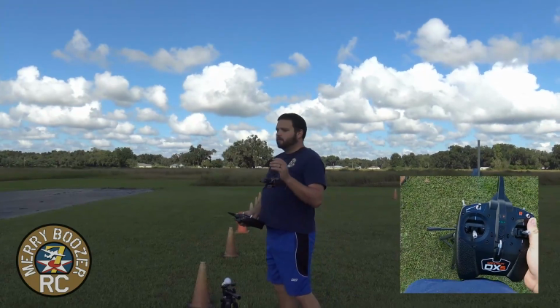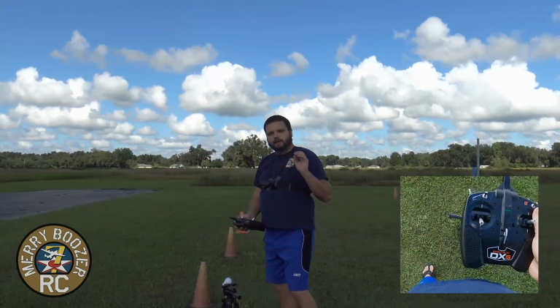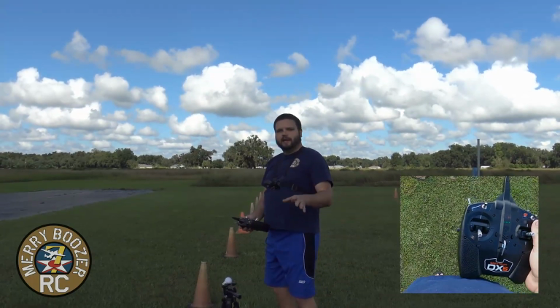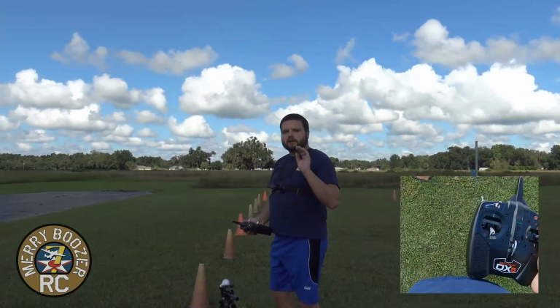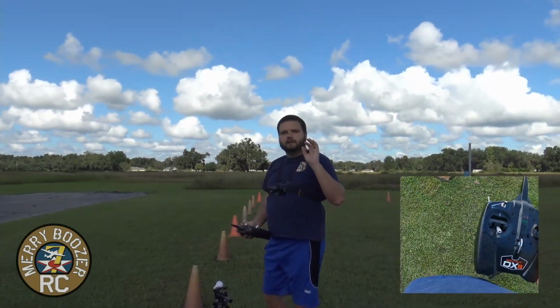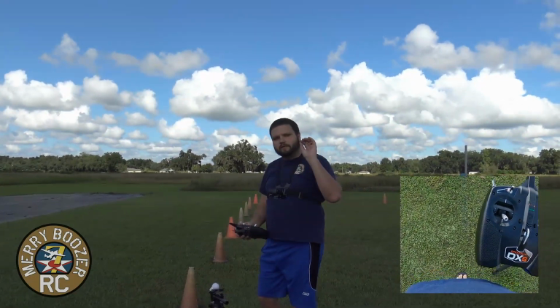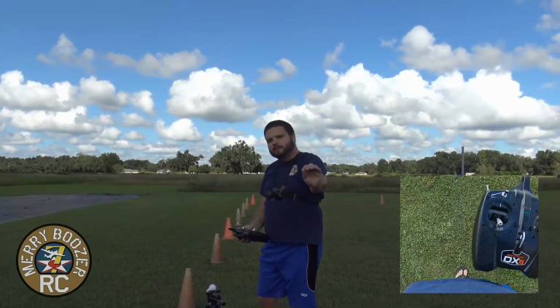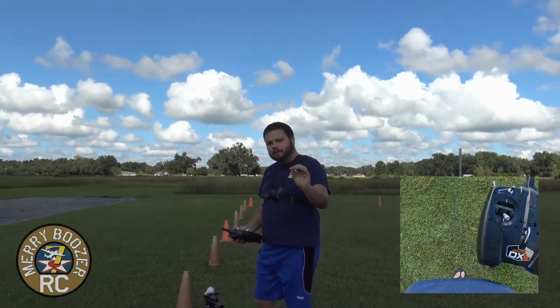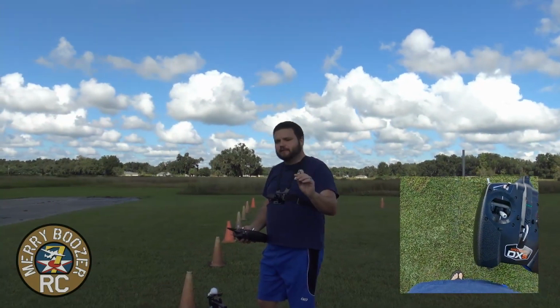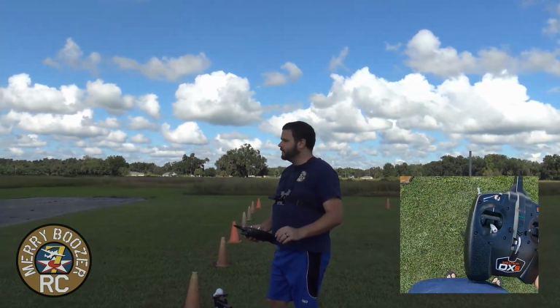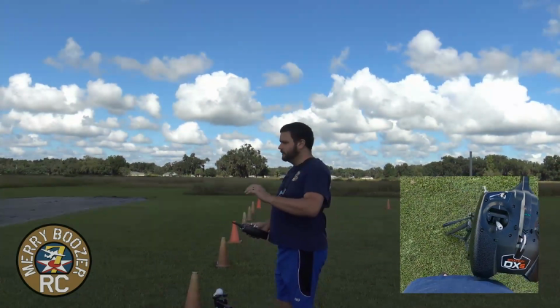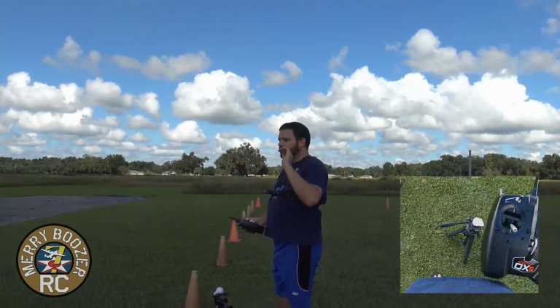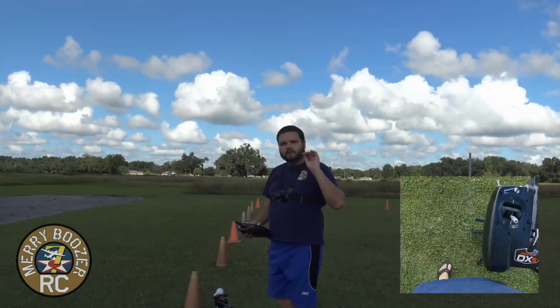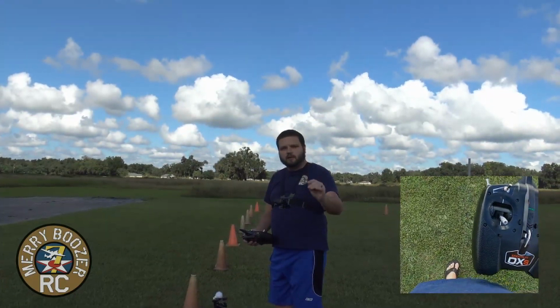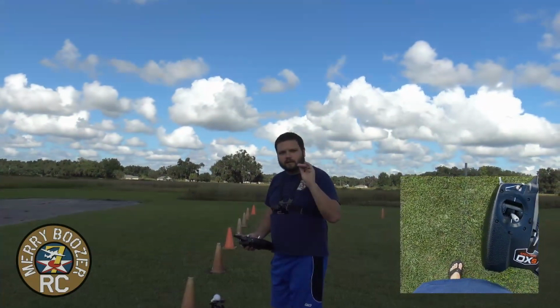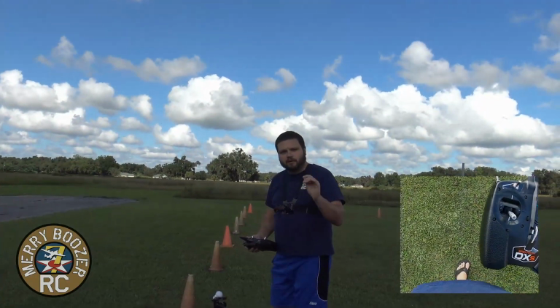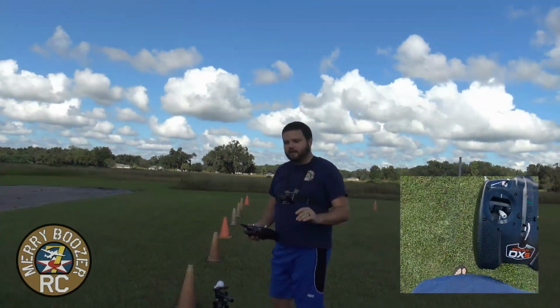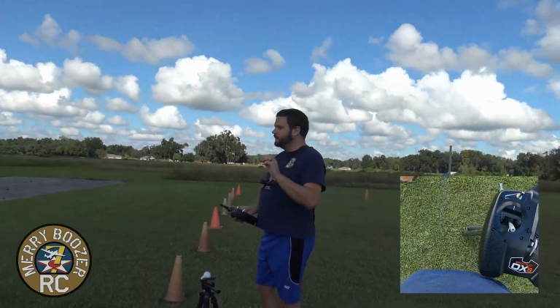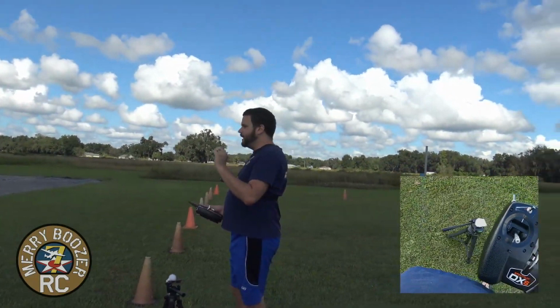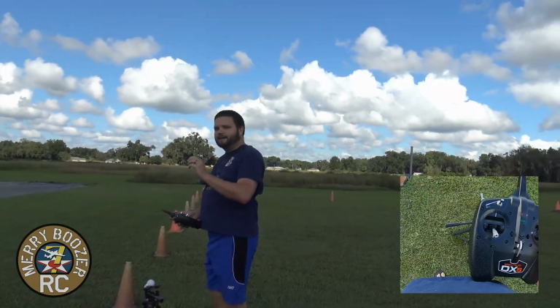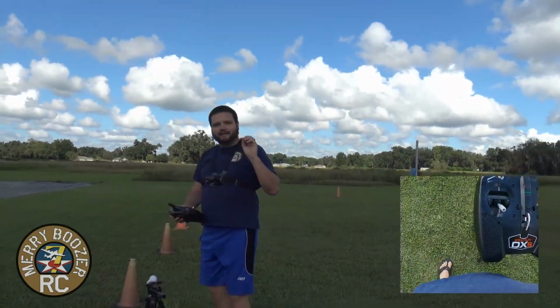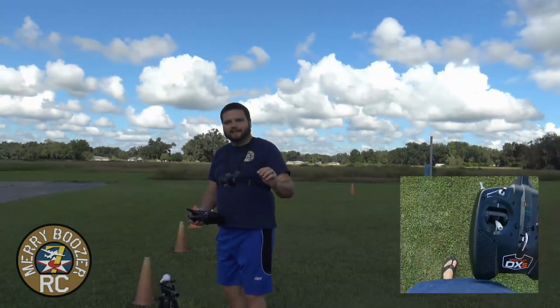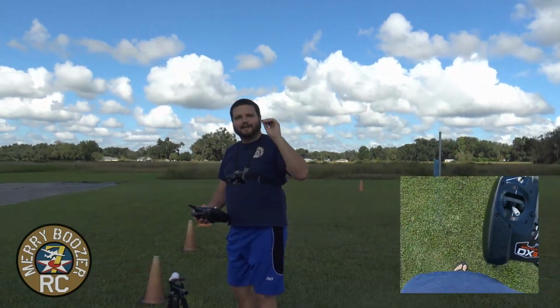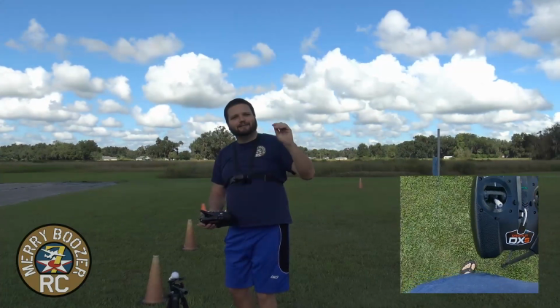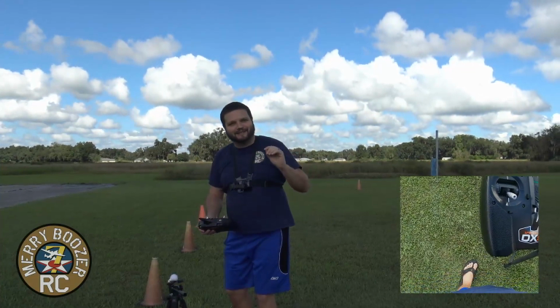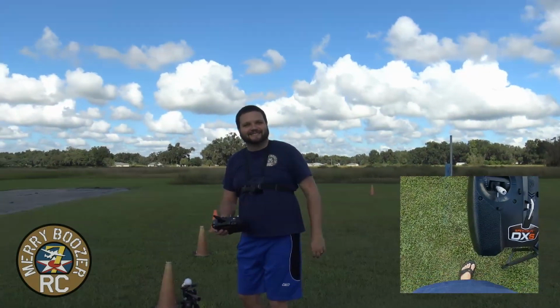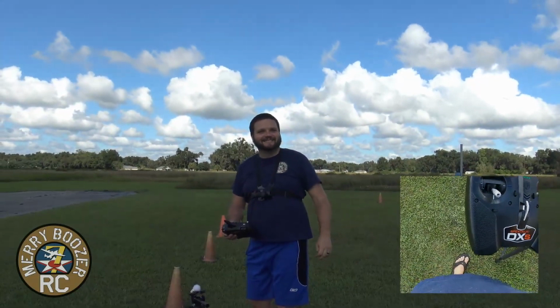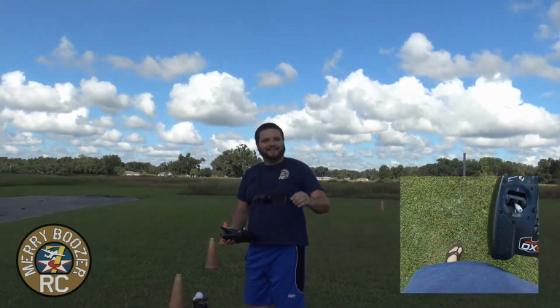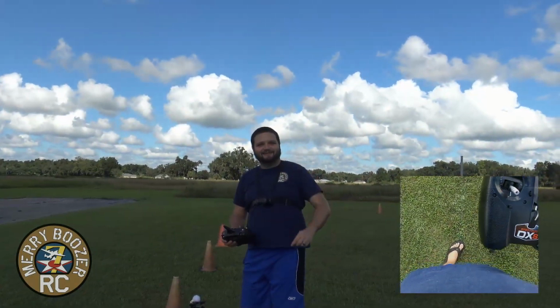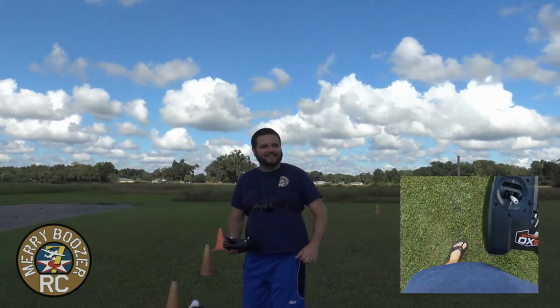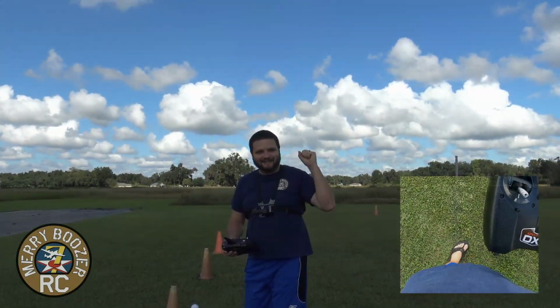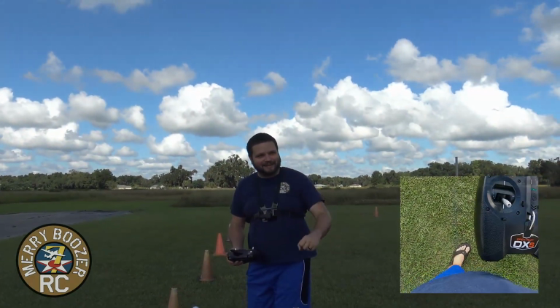What we're going to do now is show you one of the most important things you can learn: you can always abort a takeoff. Takeoffs and landings are like a good fart — if you have to force it, it's going to be crap.